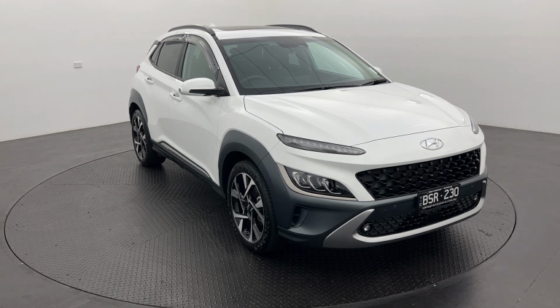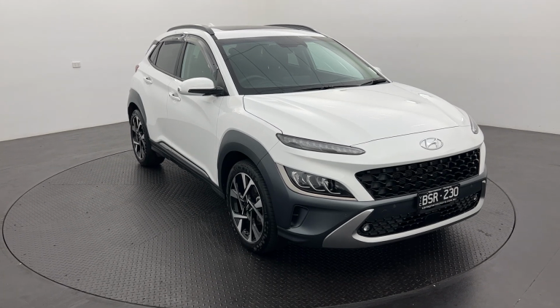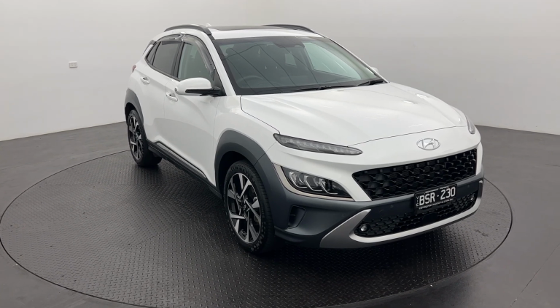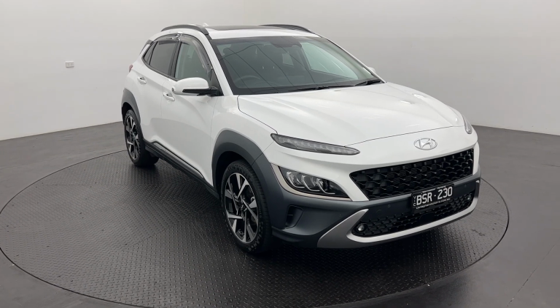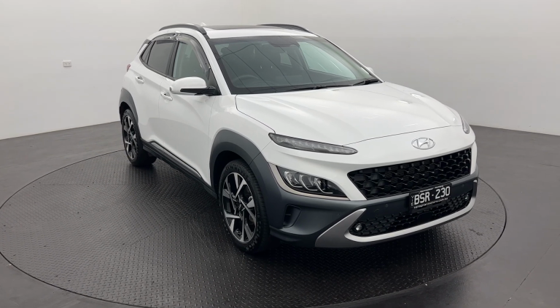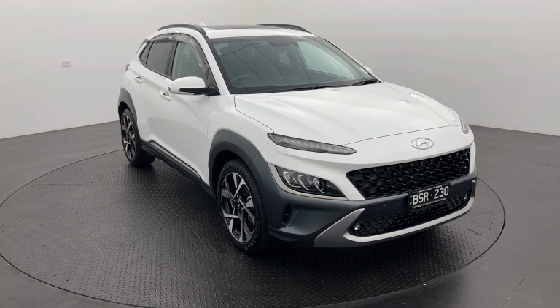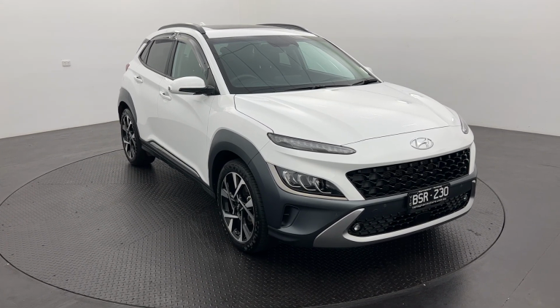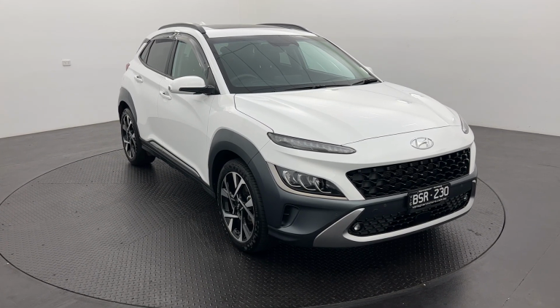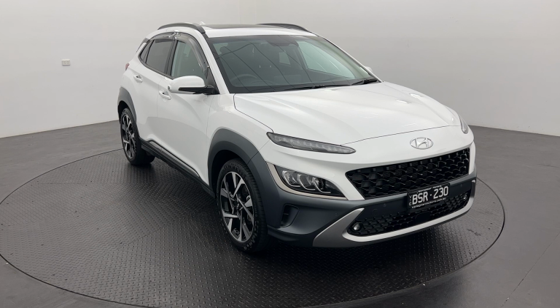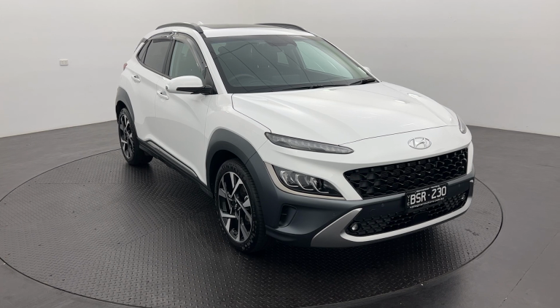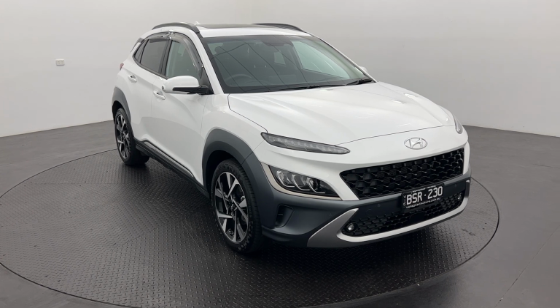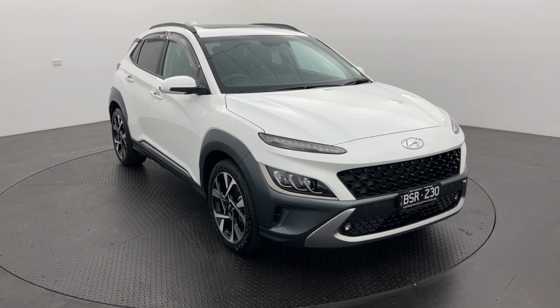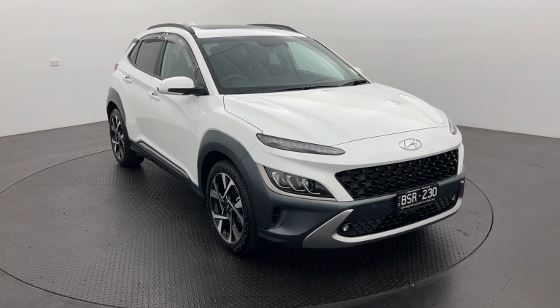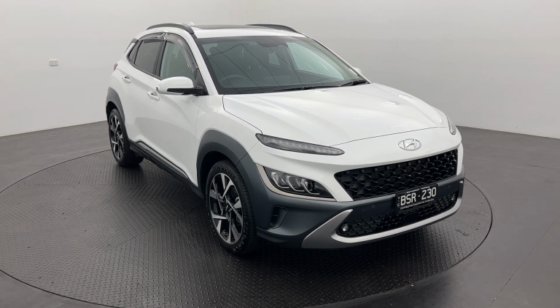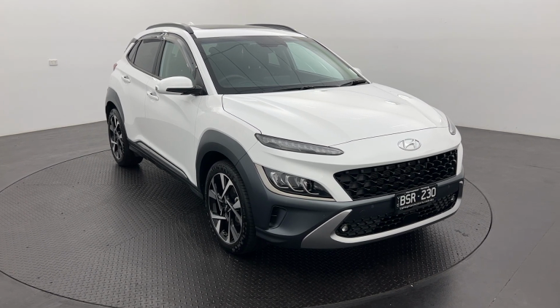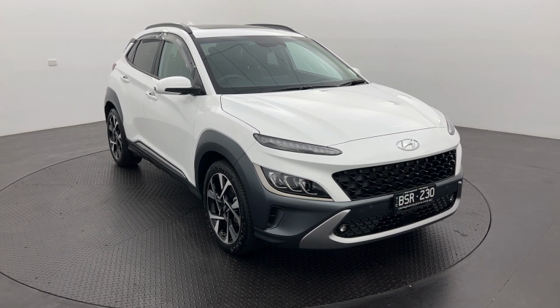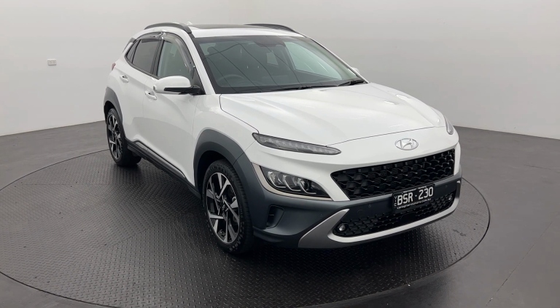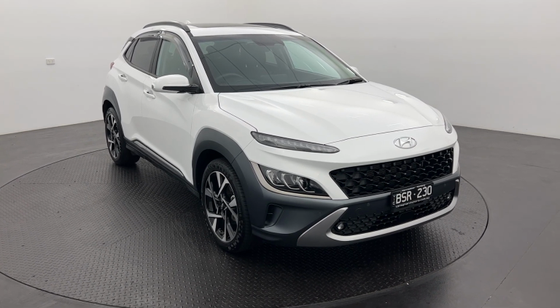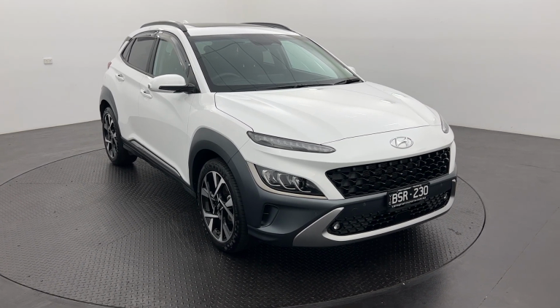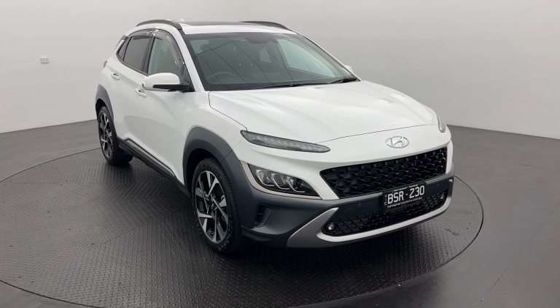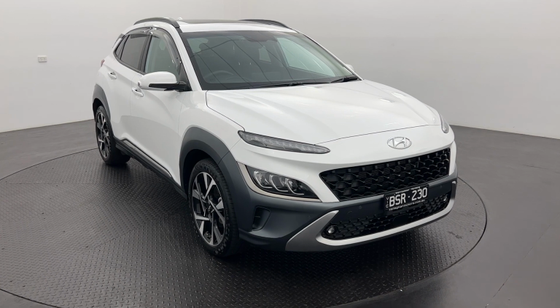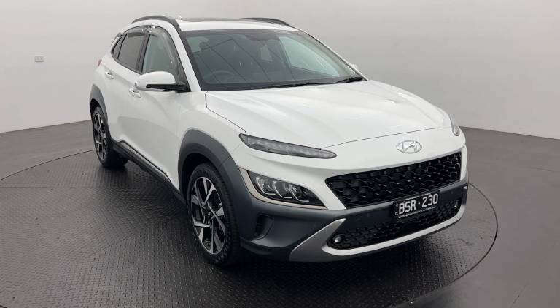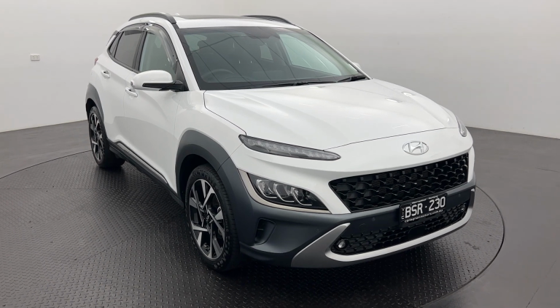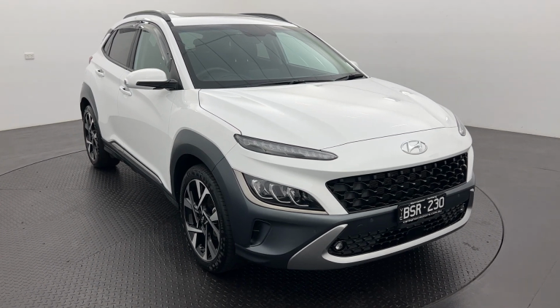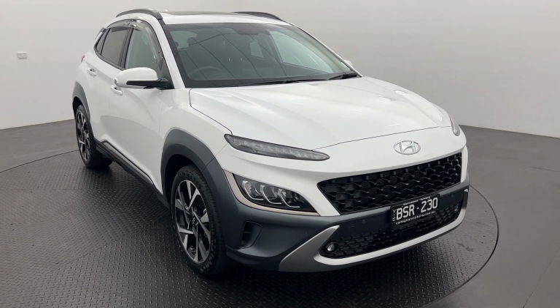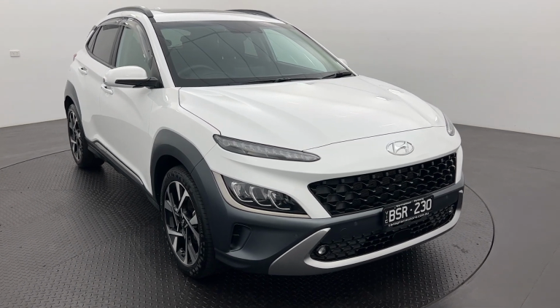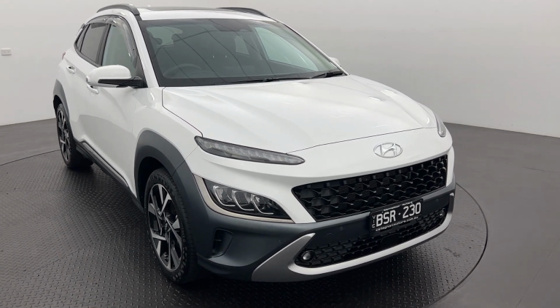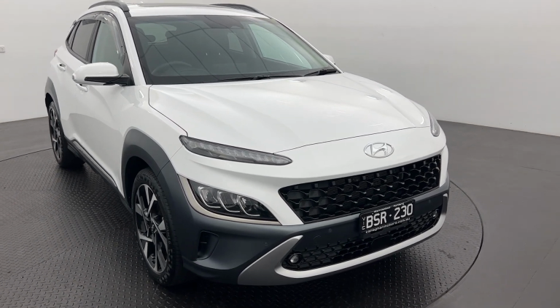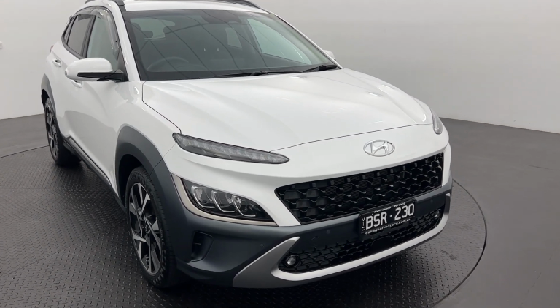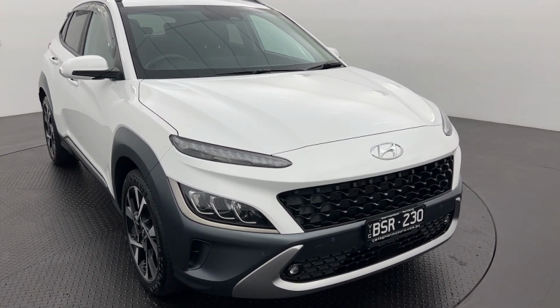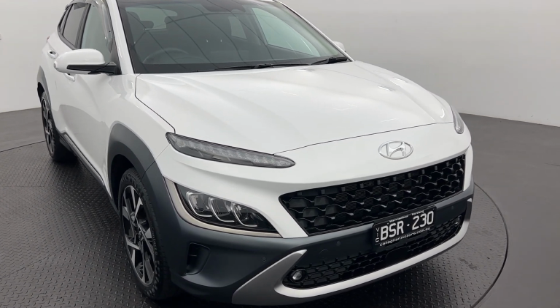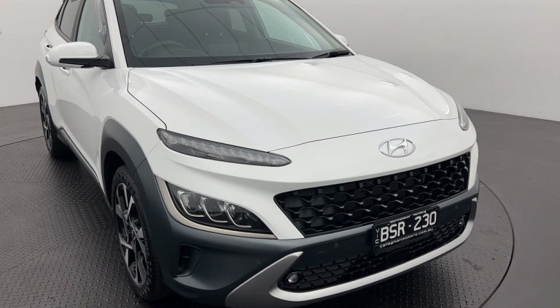Hello and welcome back to Callaghan Motors. Today I'll be showing you through our 2021 Hyundai Kona, and this is the Highlander variant. It presents with really nice white paint and low kilometres — only 15,000 on the clock.